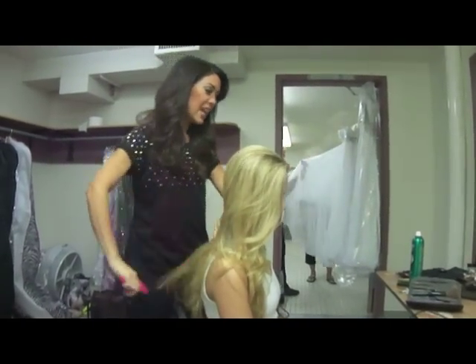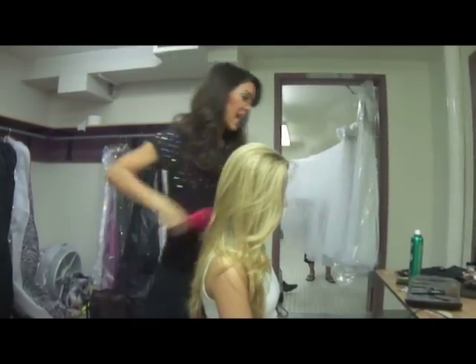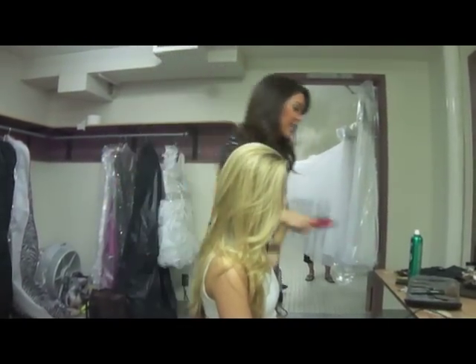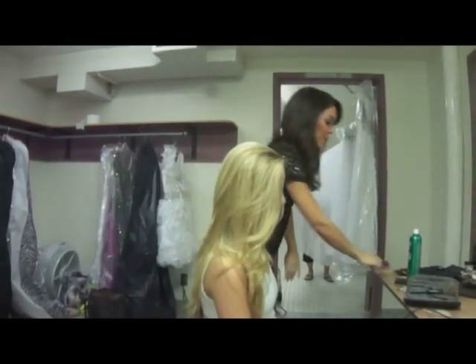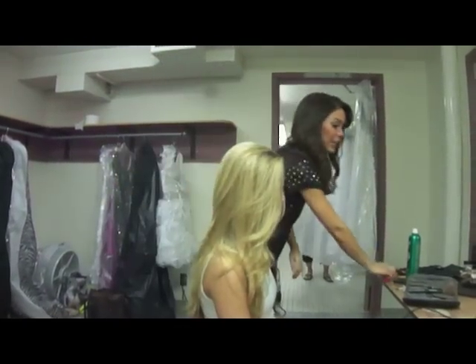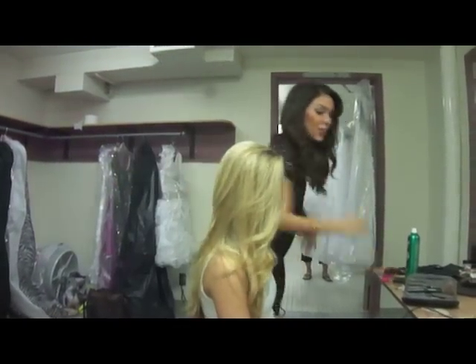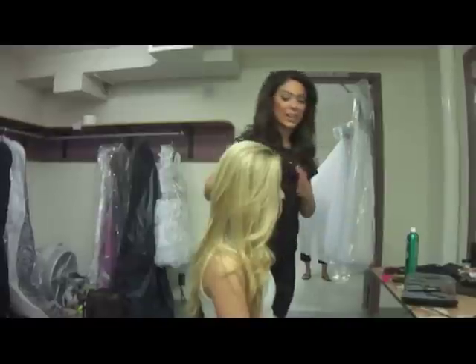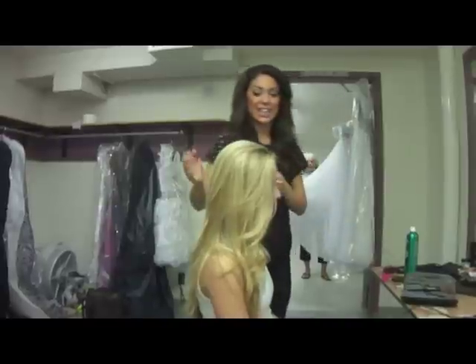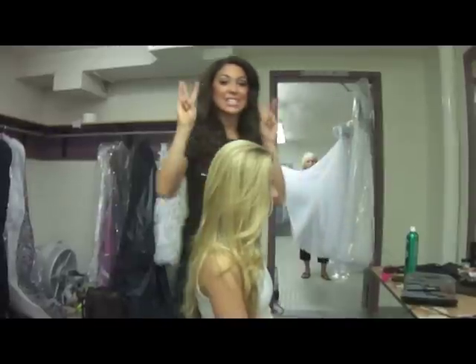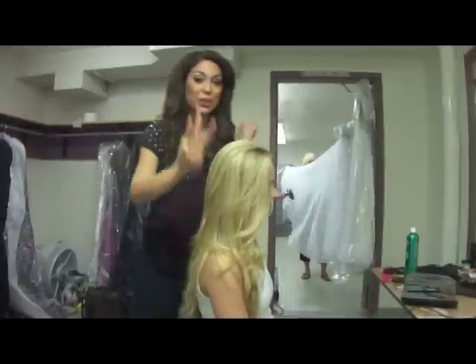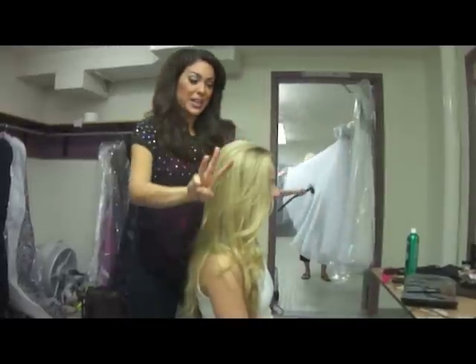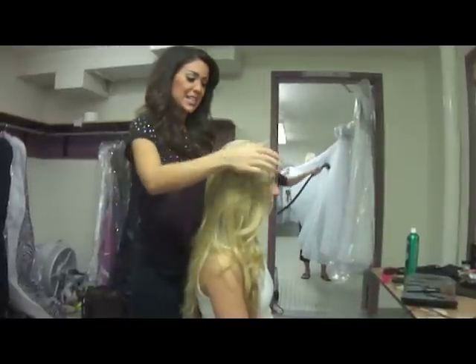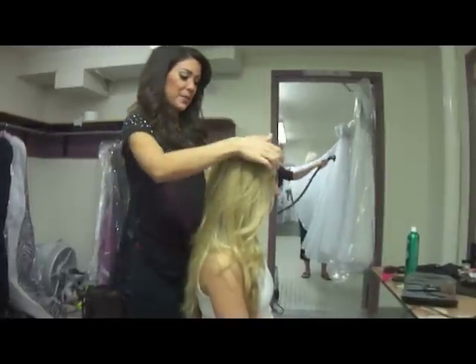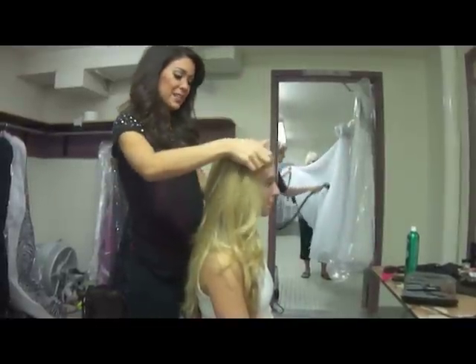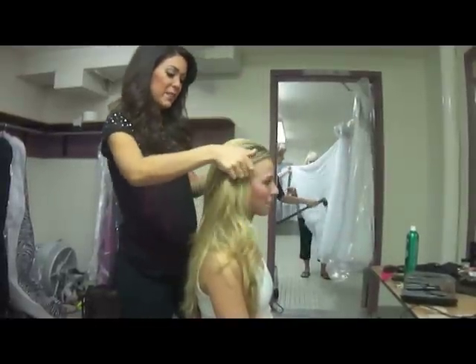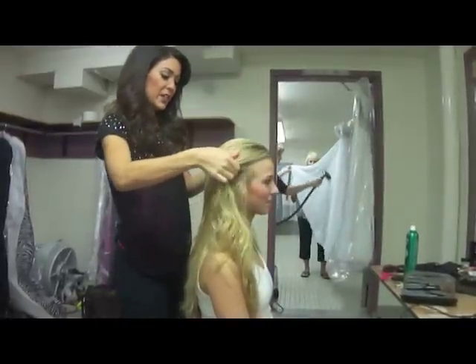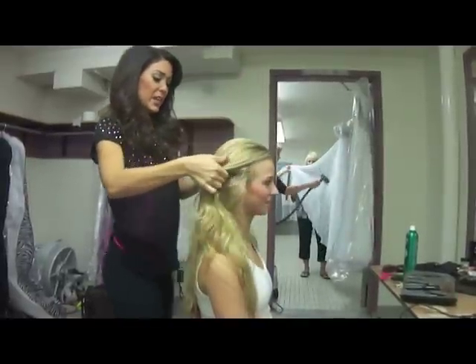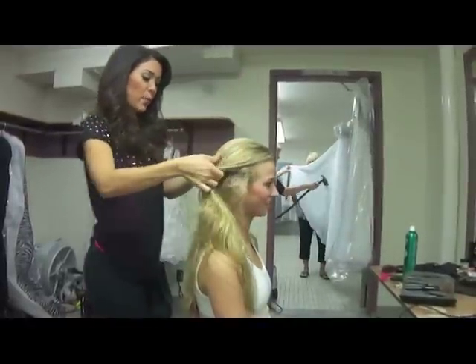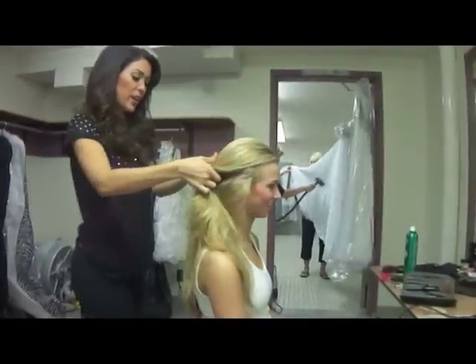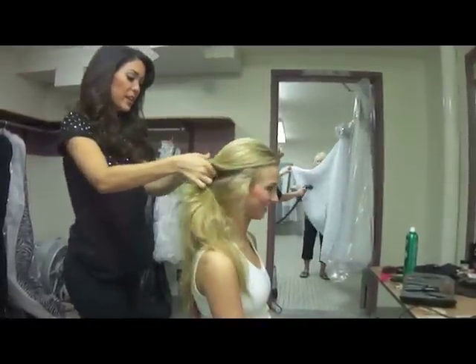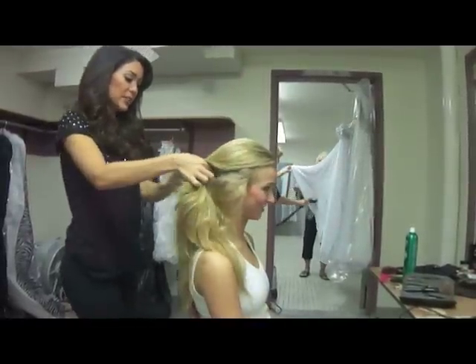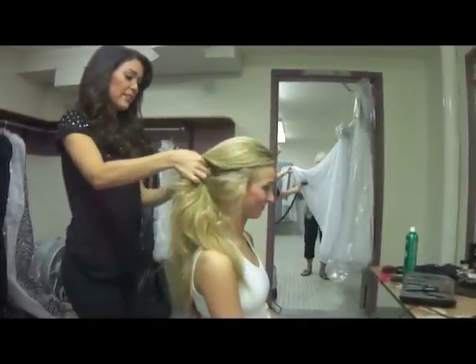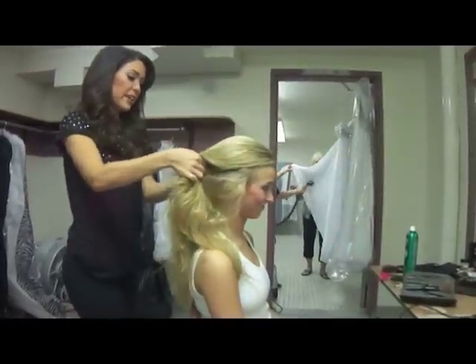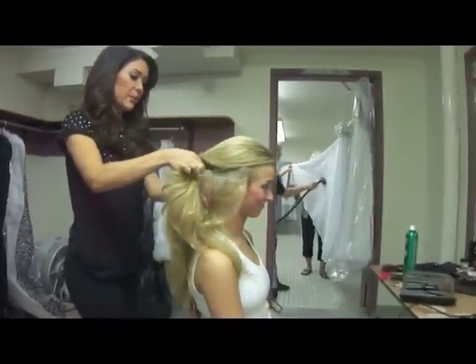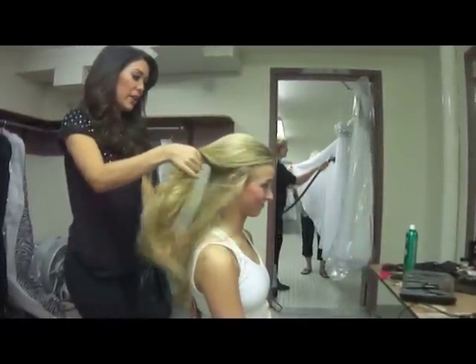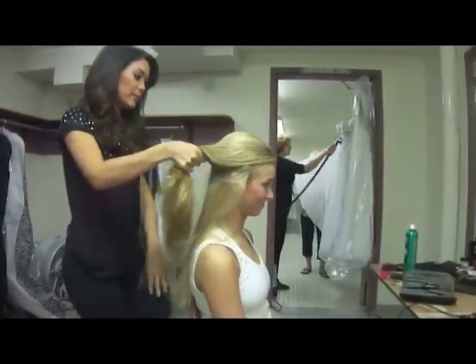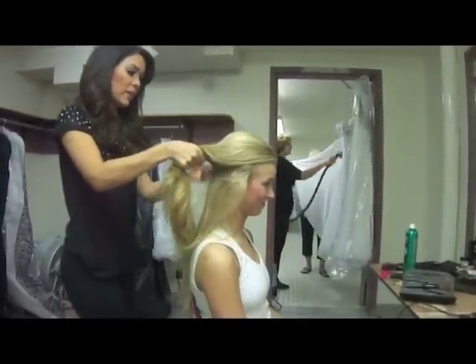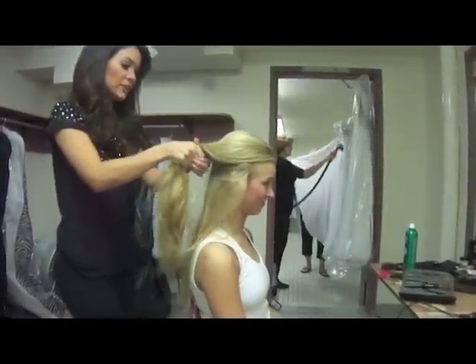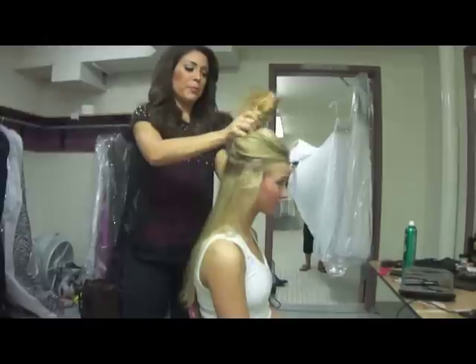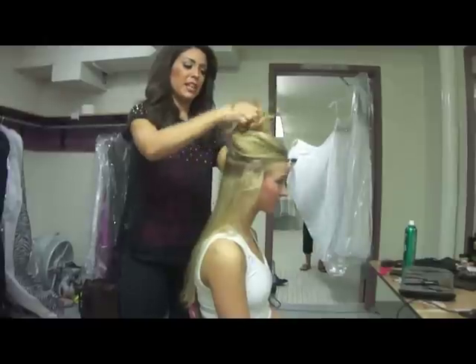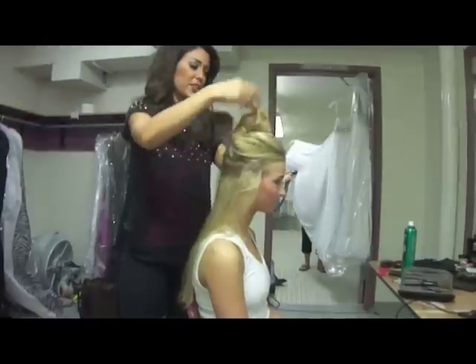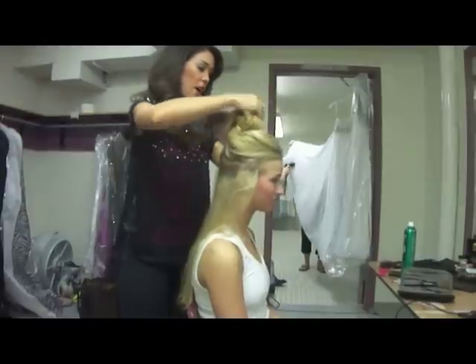I separate long hair like this into three segments — one at the very bottom, and bun it at the top.